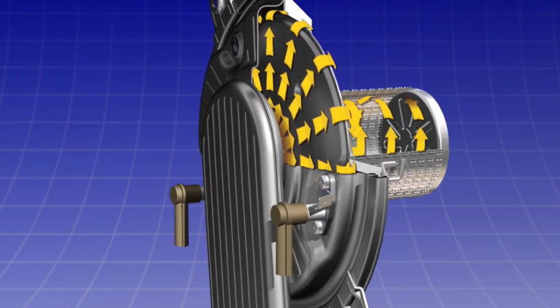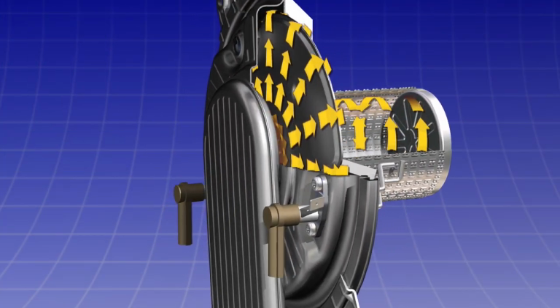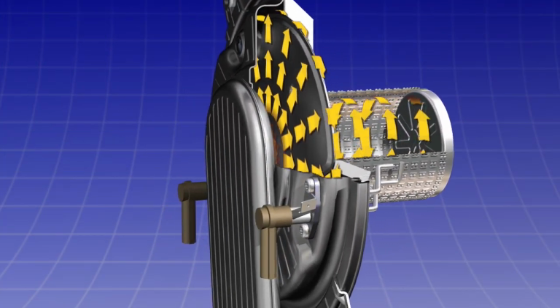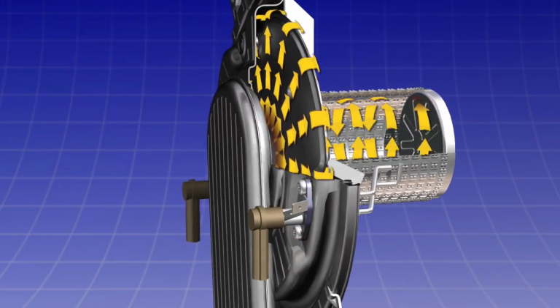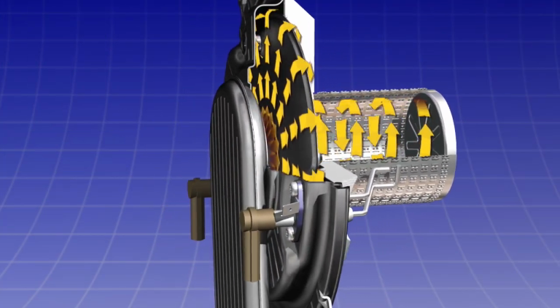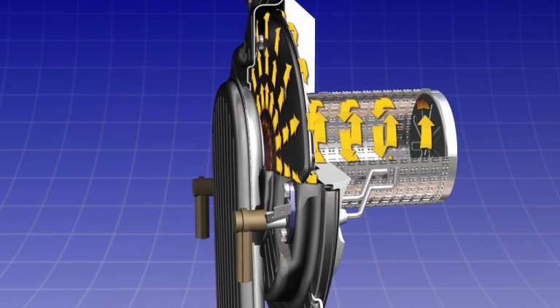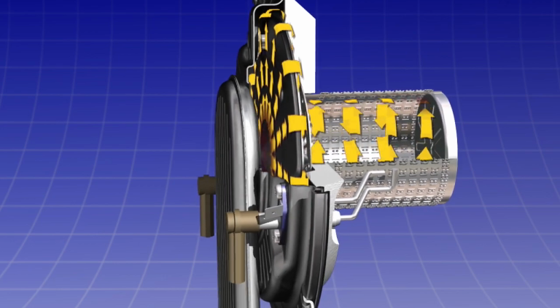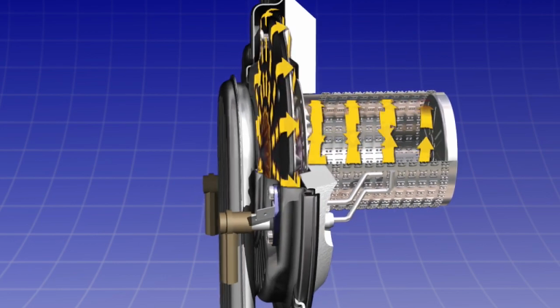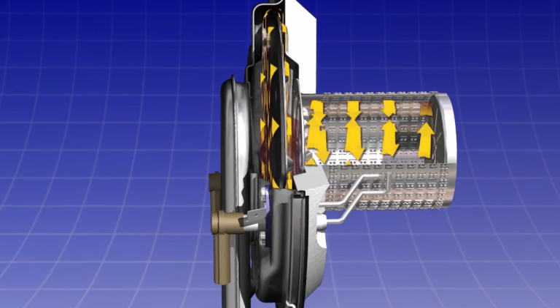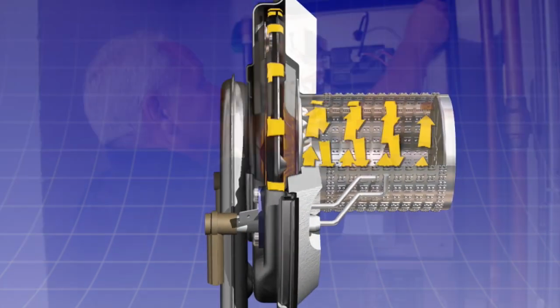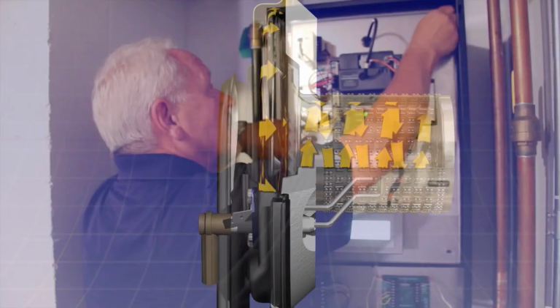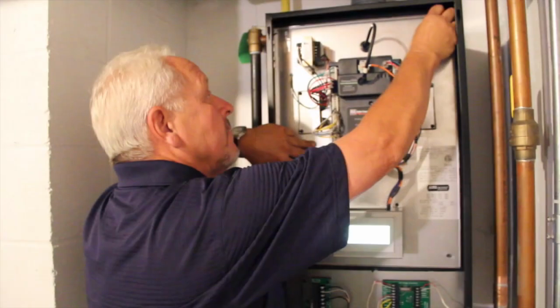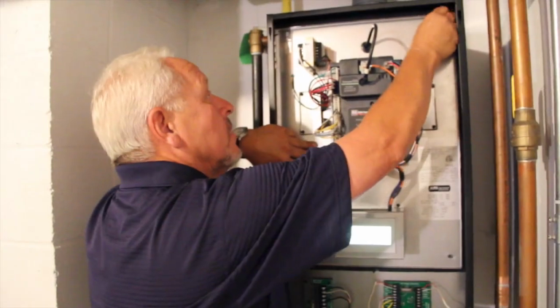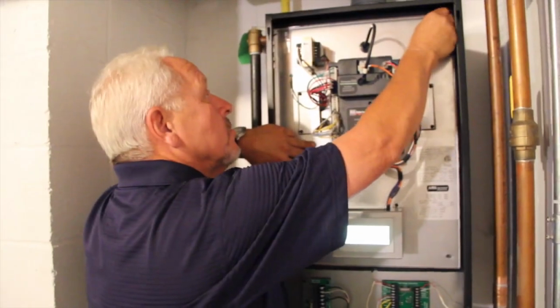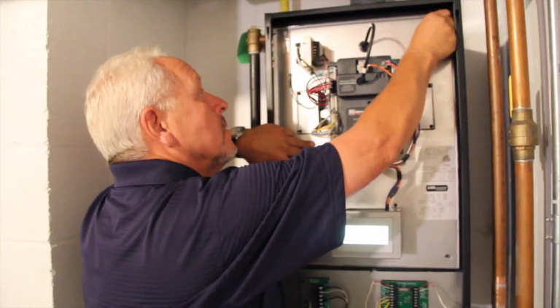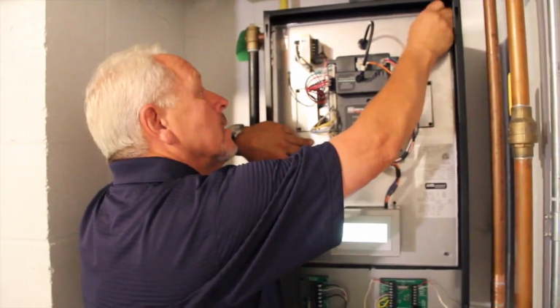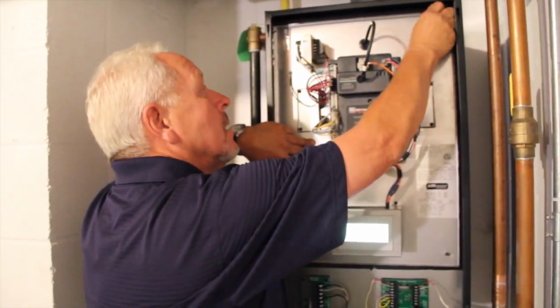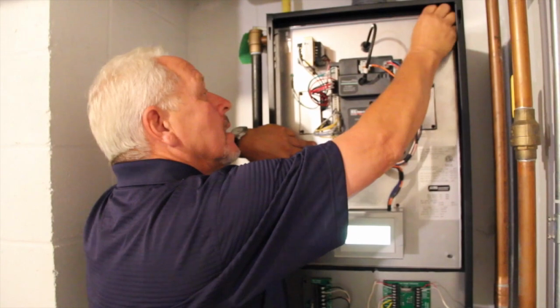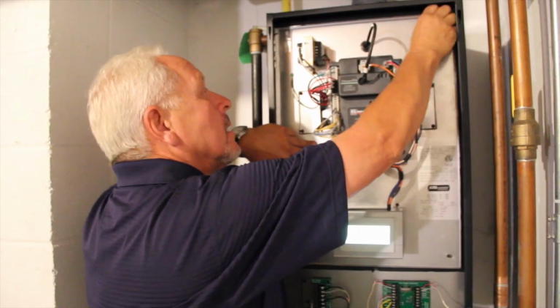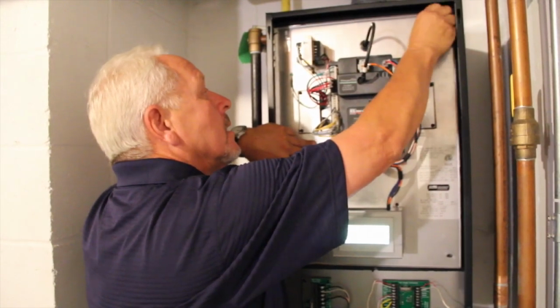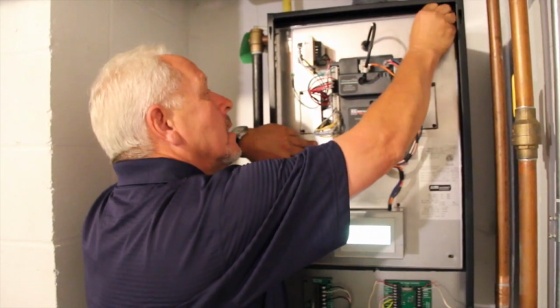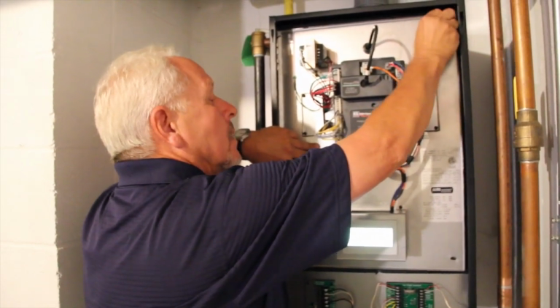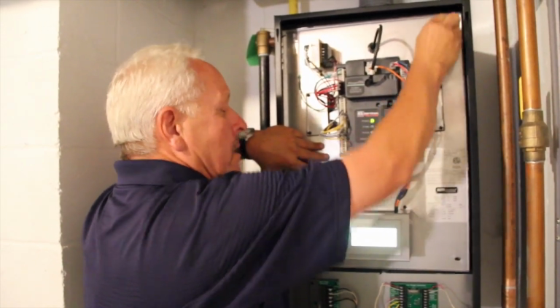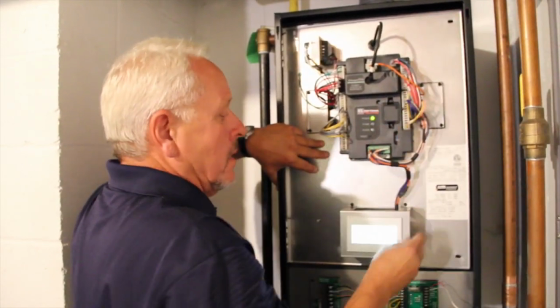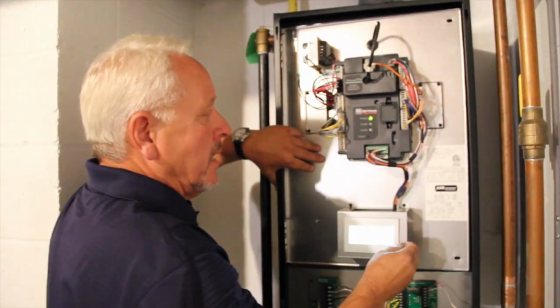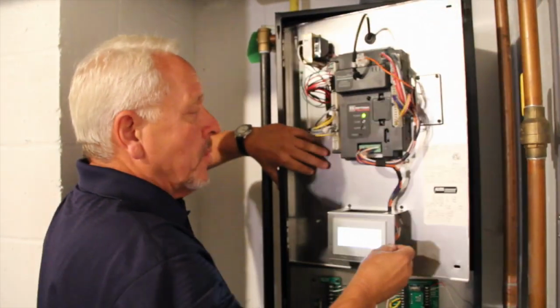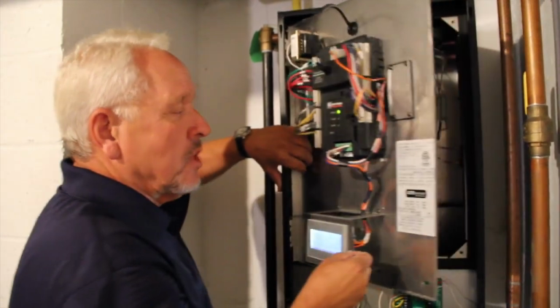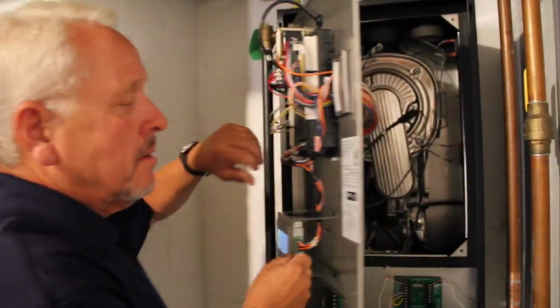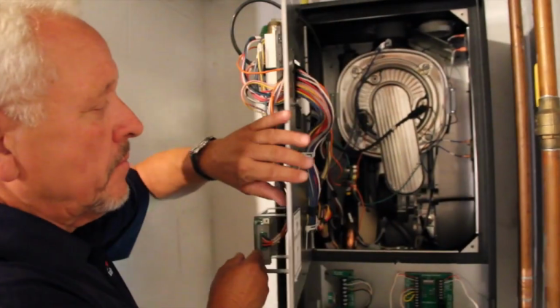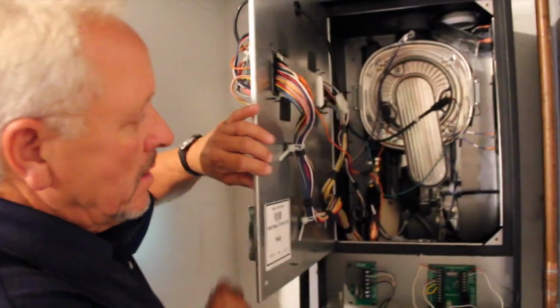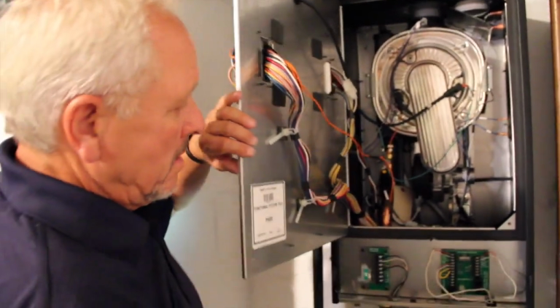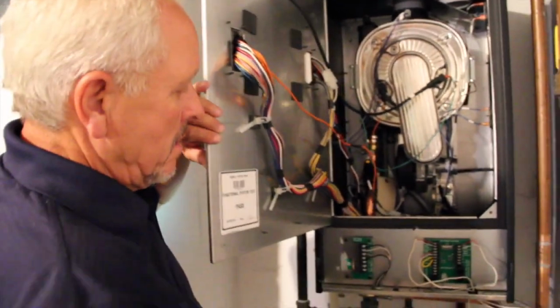The K2 offers a simplified design which starts with a hinged inner door that isolates electronics and controls from combustion and water-side components, and opens up the inner compartment for fast, clutter-free service access.